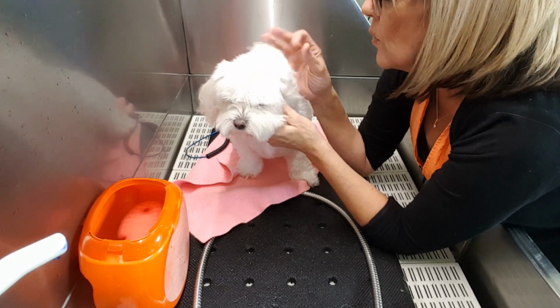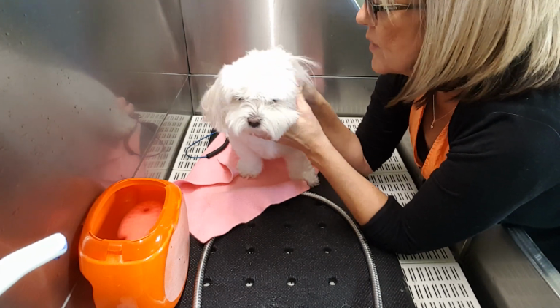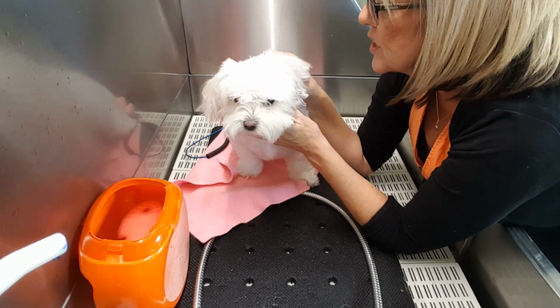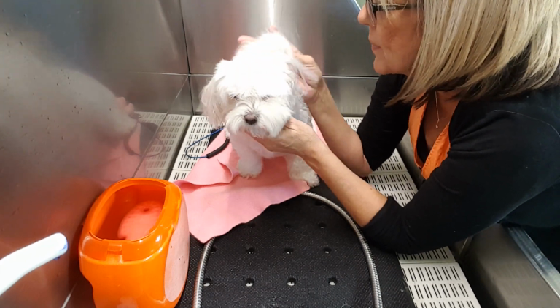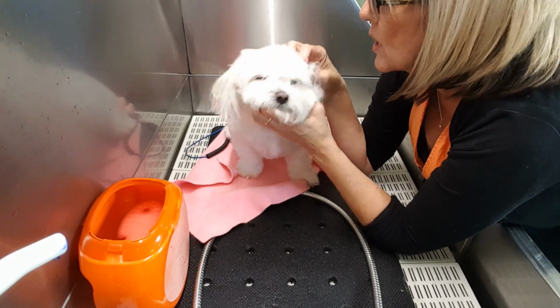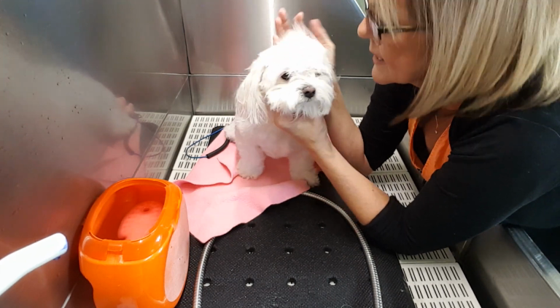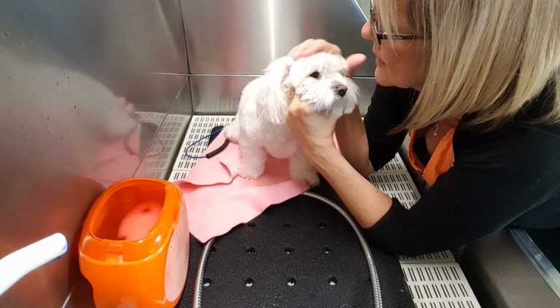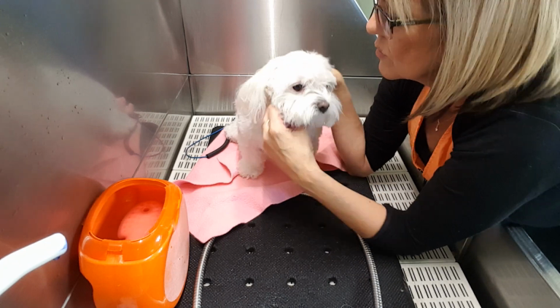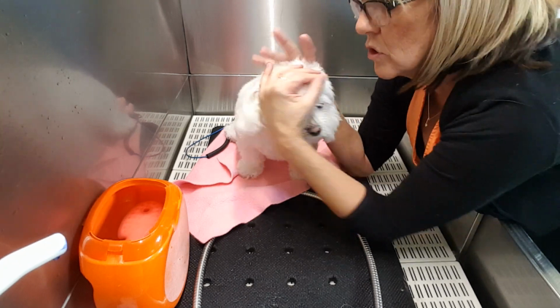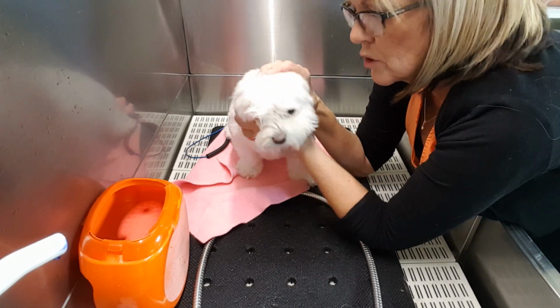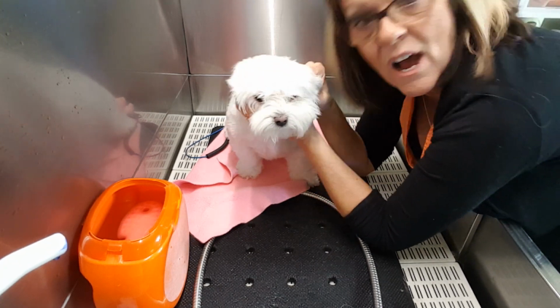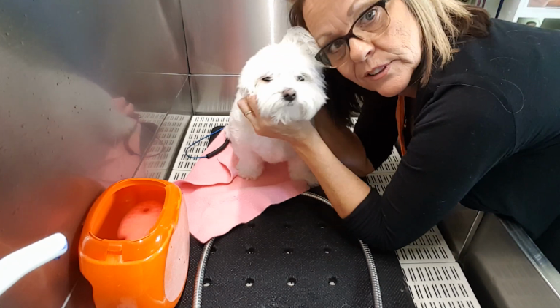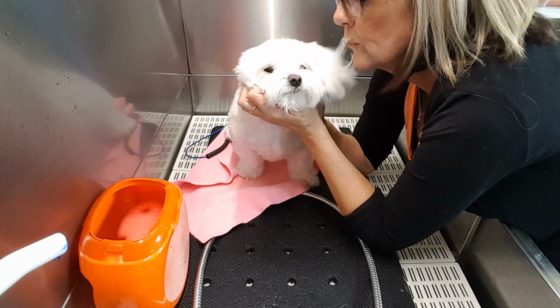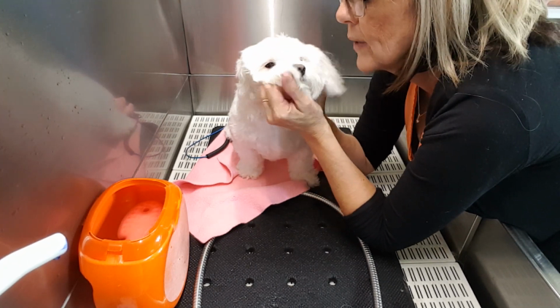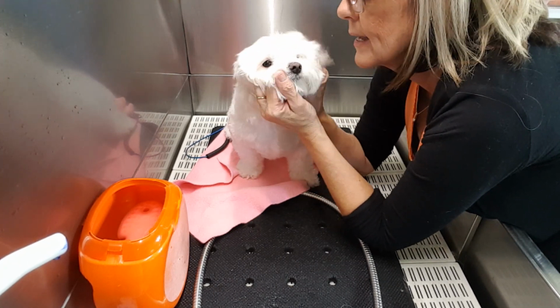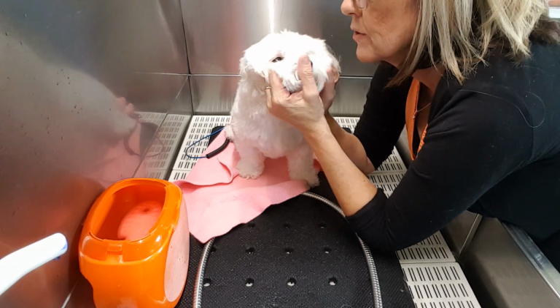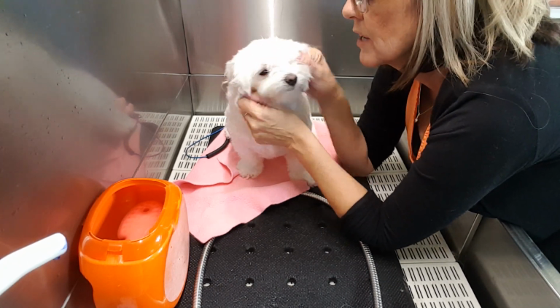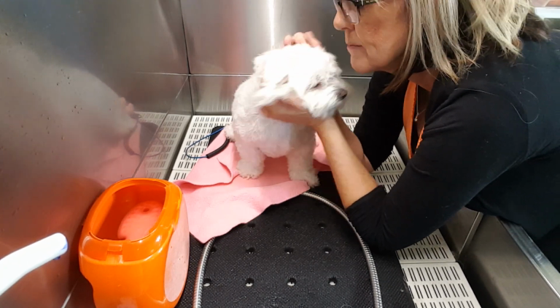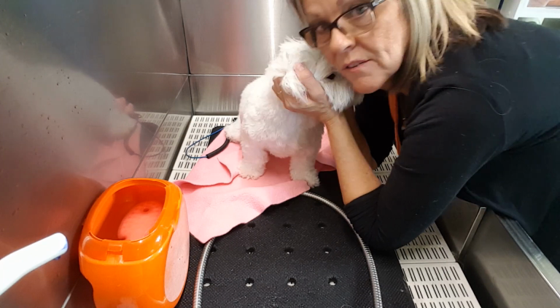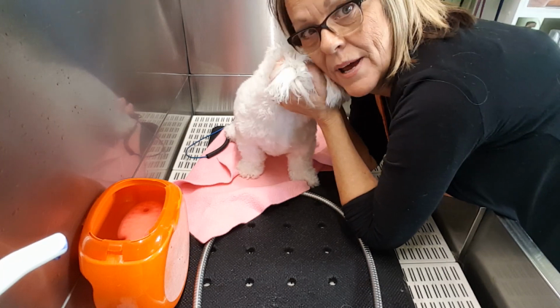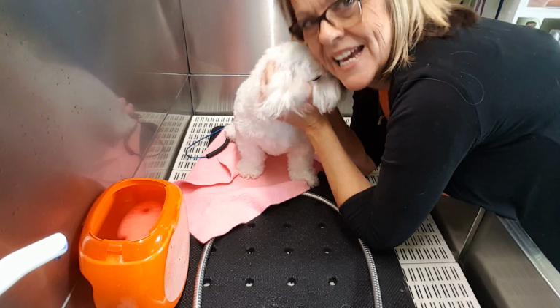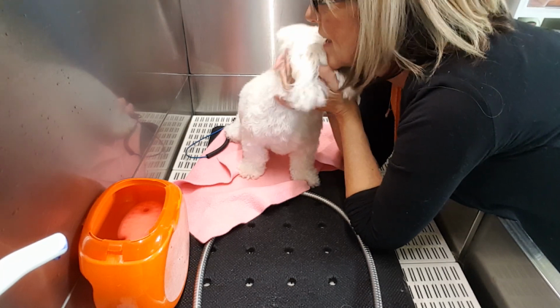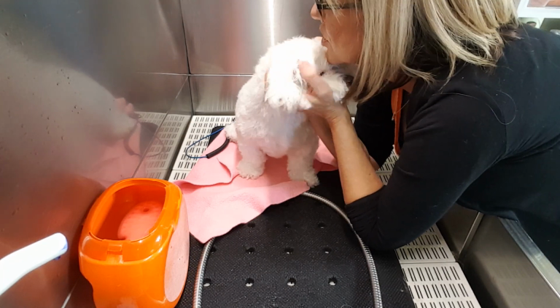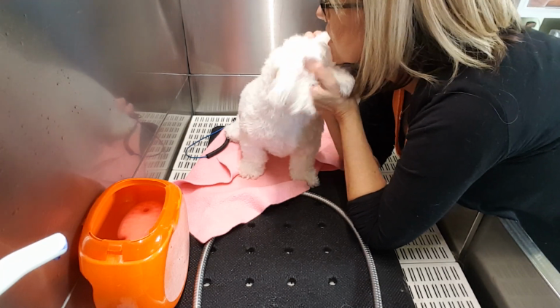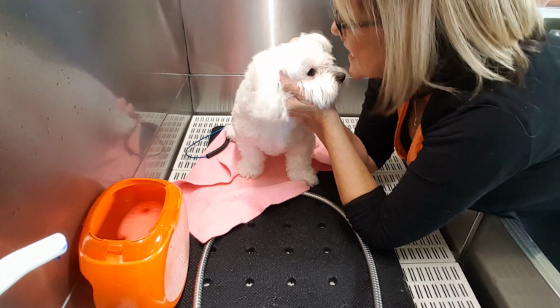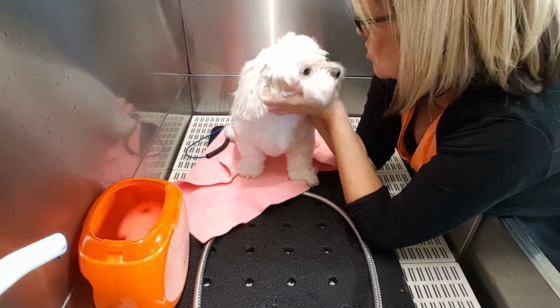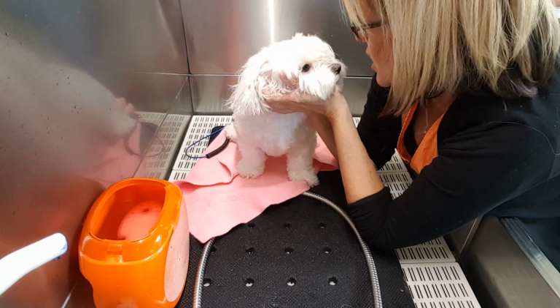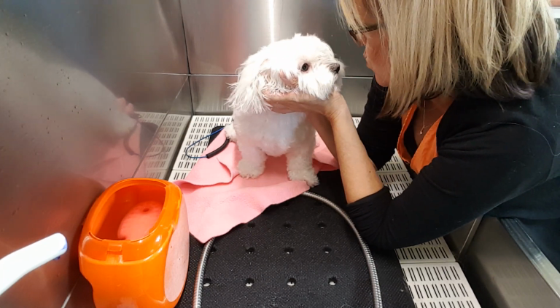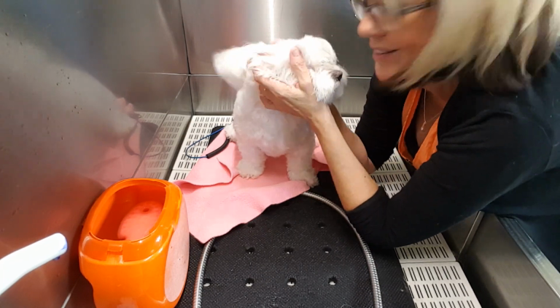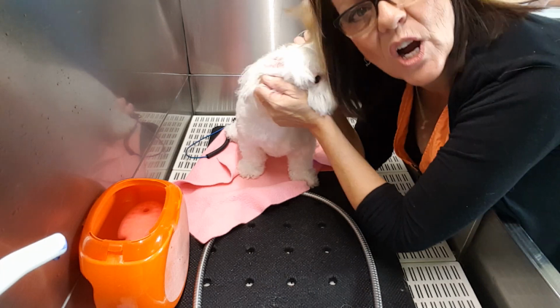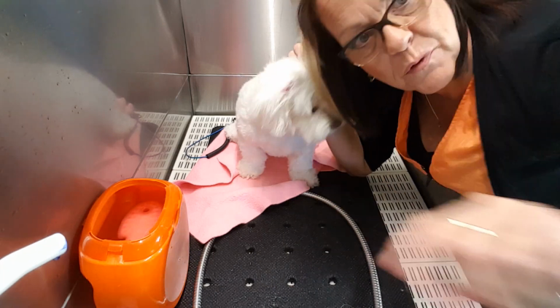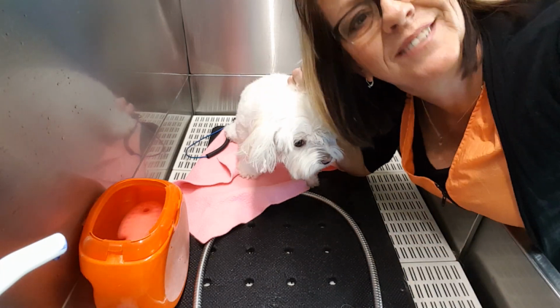If you've never used a Yuppie Puppy bath brush, all I can say is you're missing out. Save yourself time, make yourself some more money, and make the dogs and your clients happy. Right, Chloe? Thanks for watching.